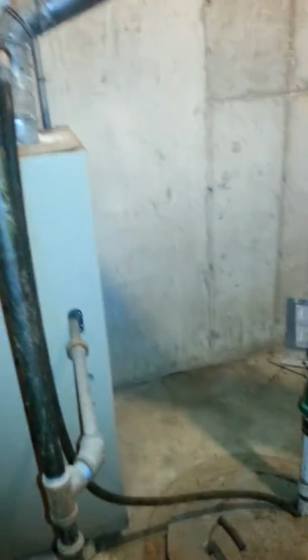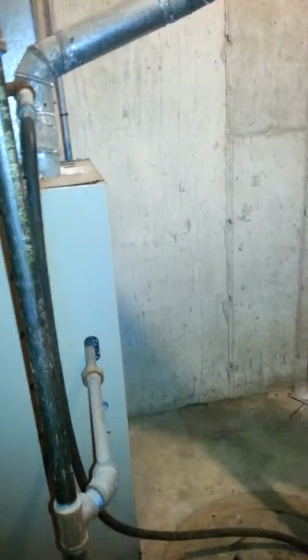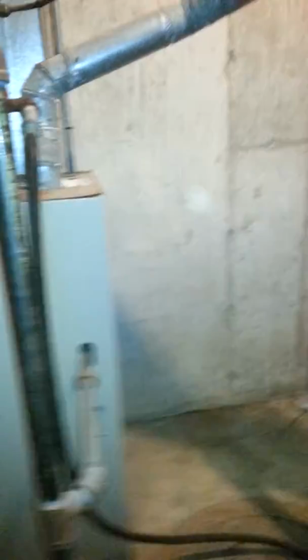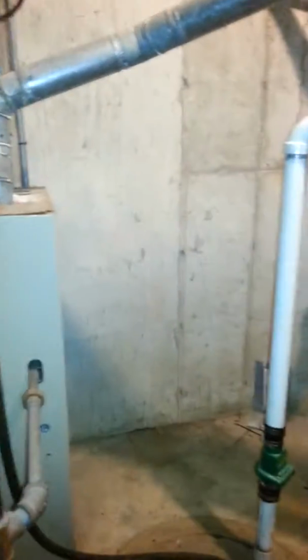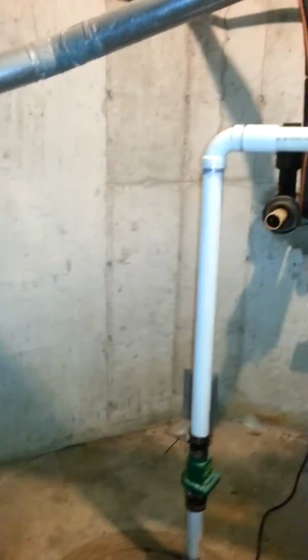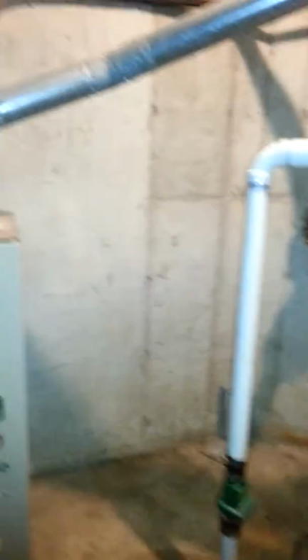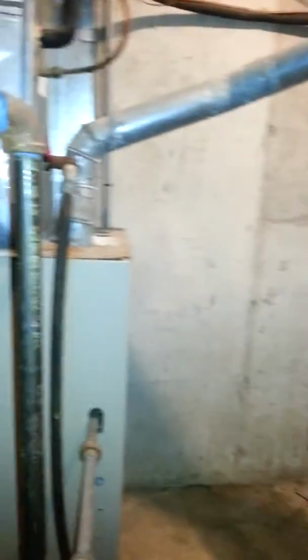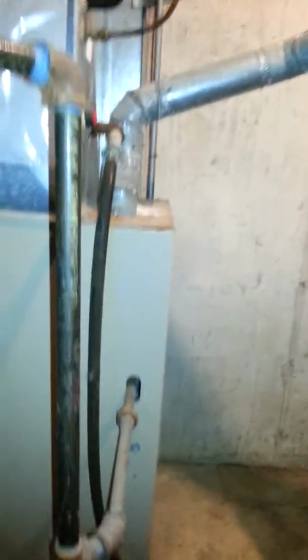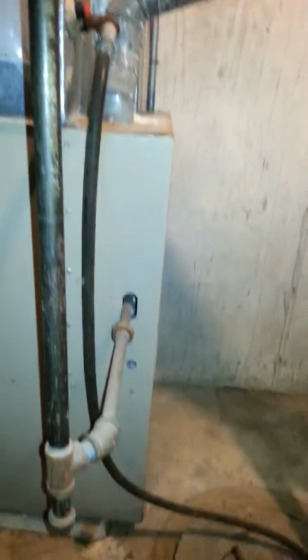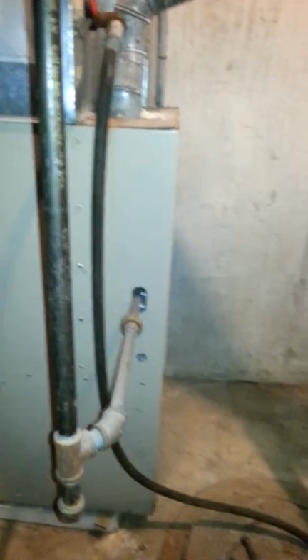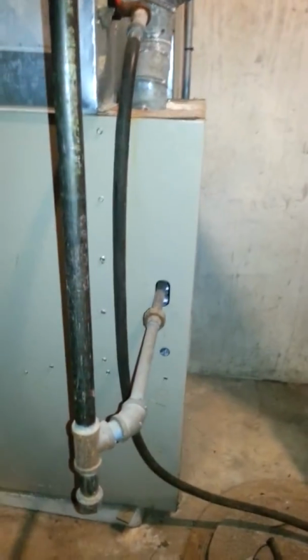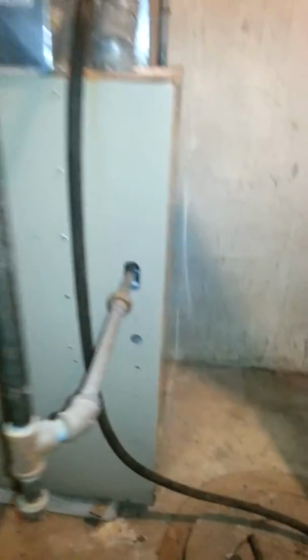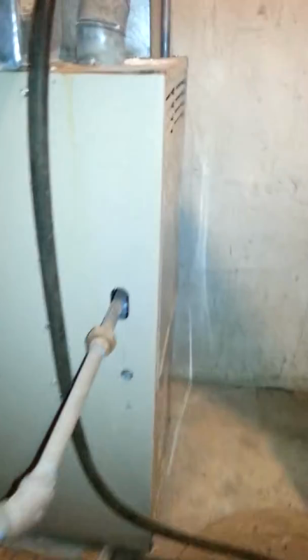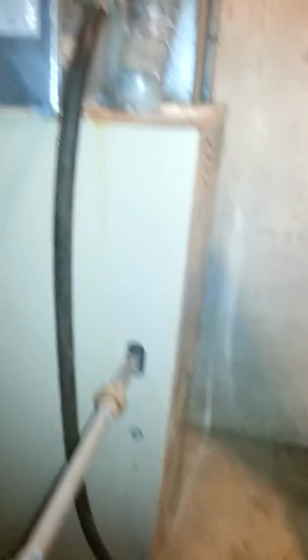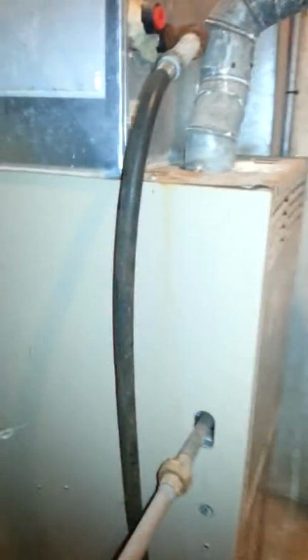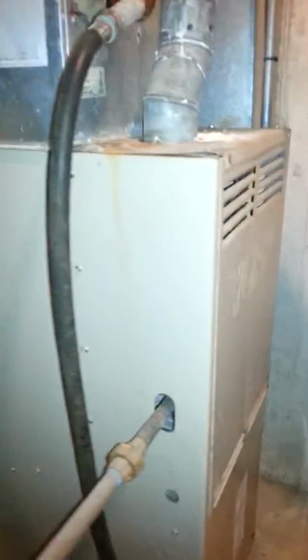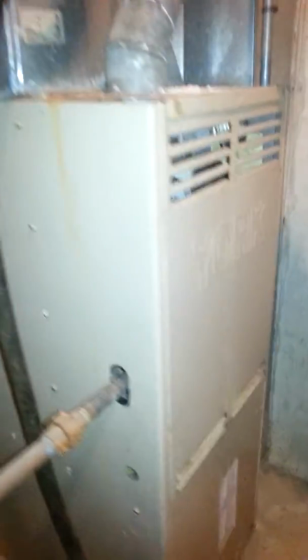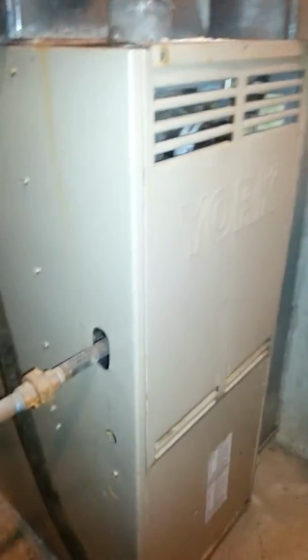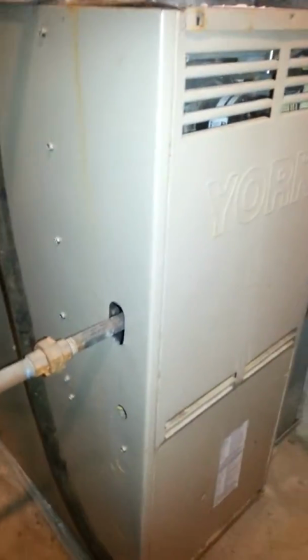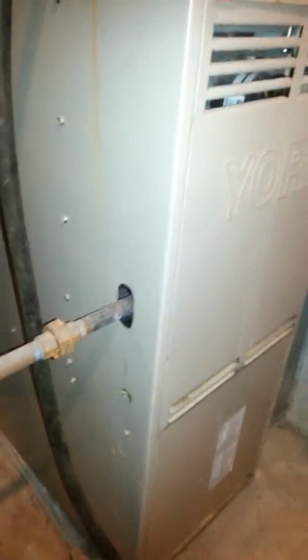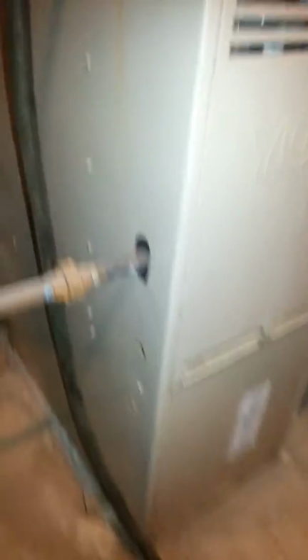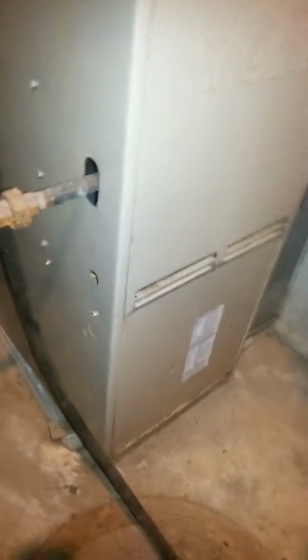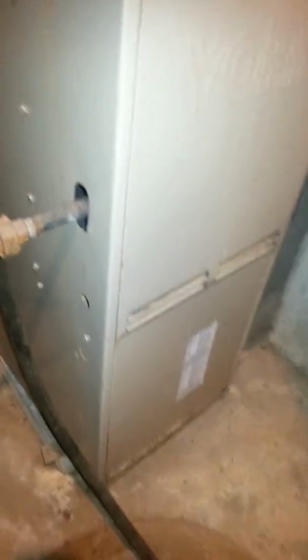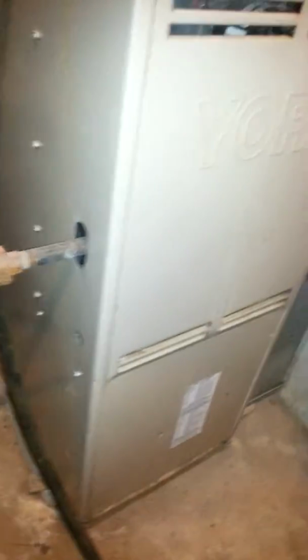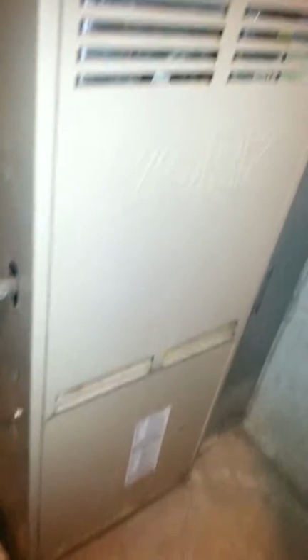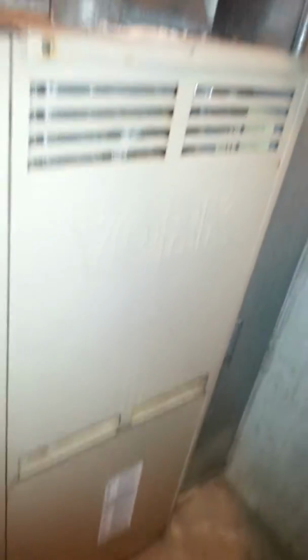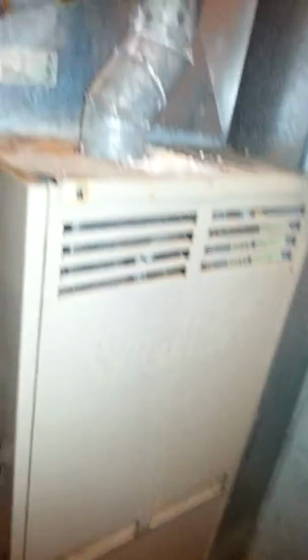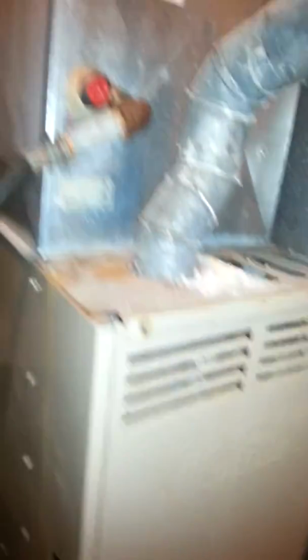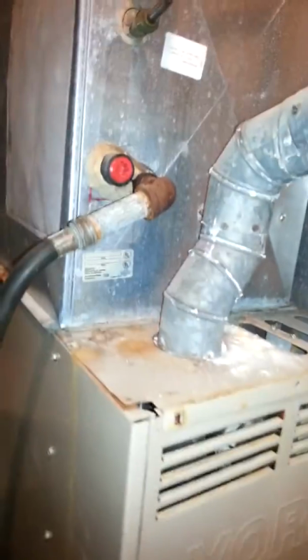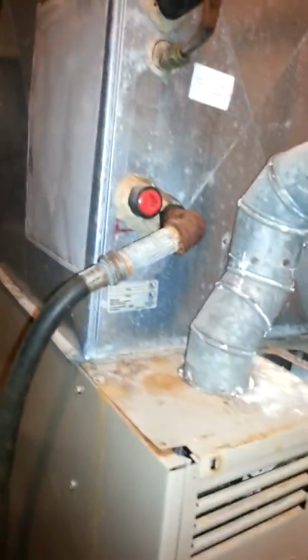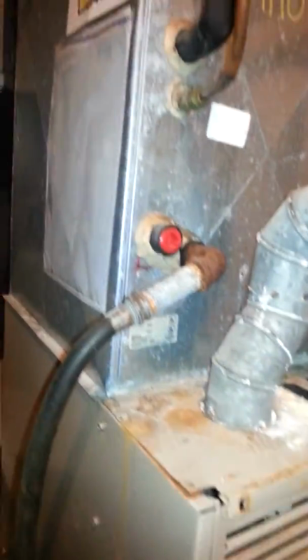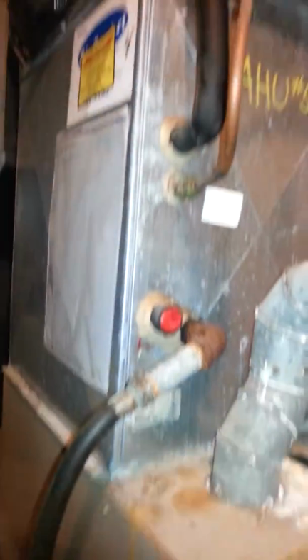We're at L.A. Unitarian Church, looking at a furnace replacement — a little 60,000 BTU furnace with a two-ton AC on it.